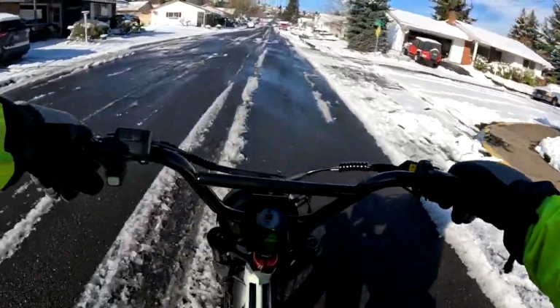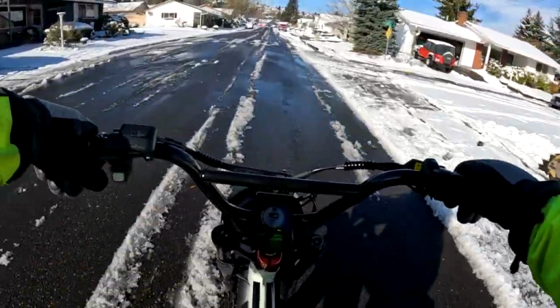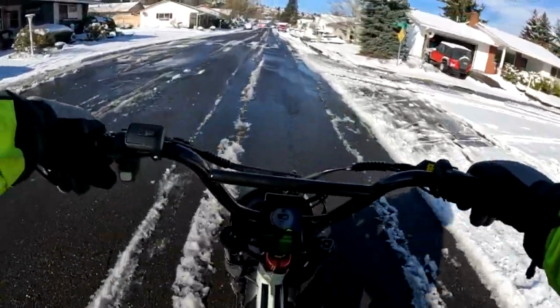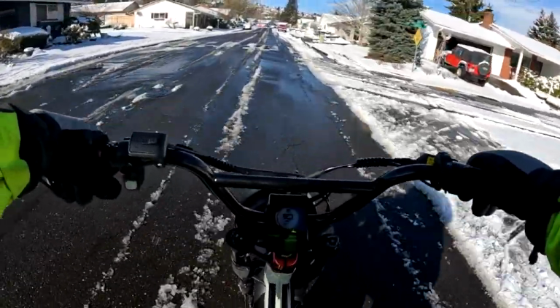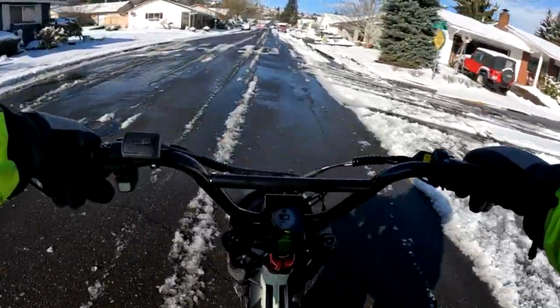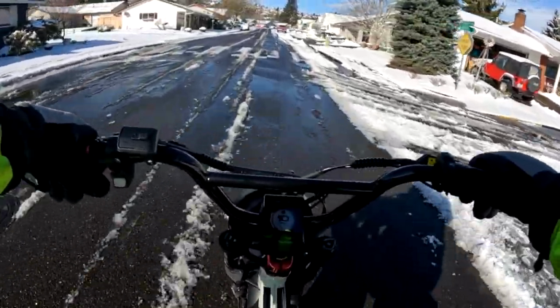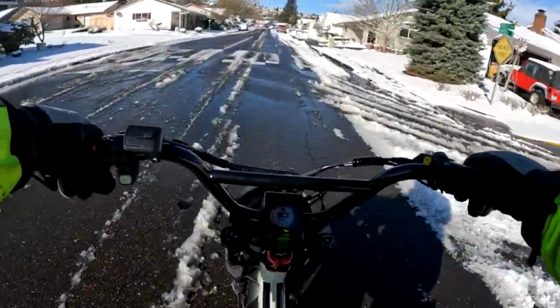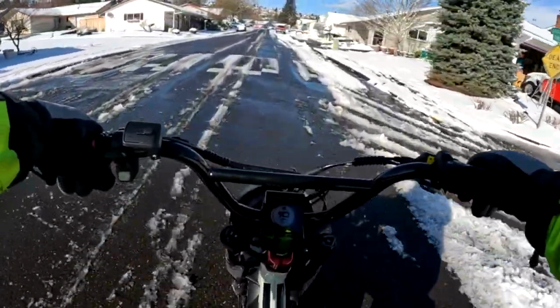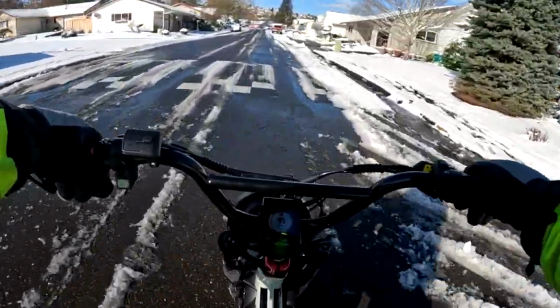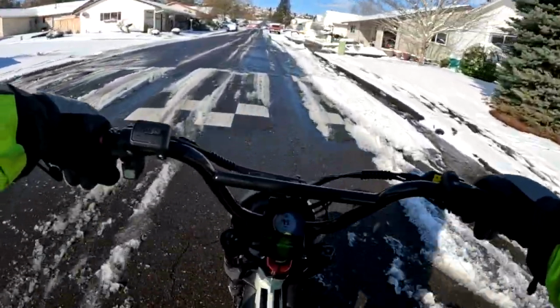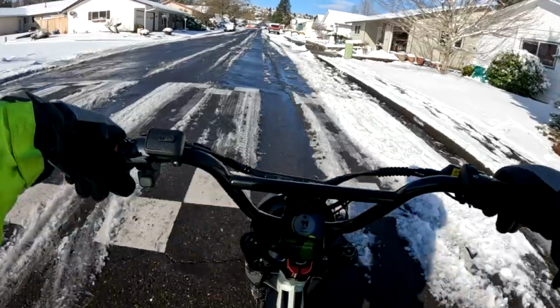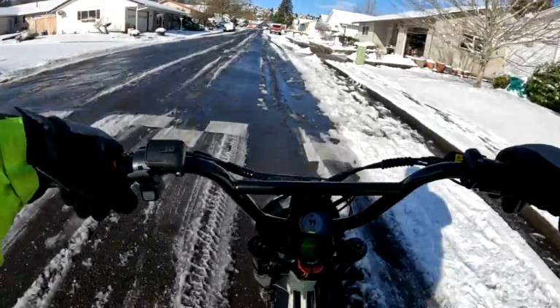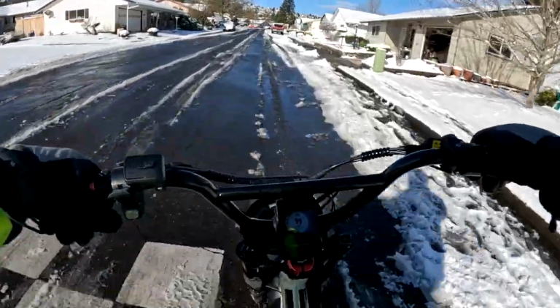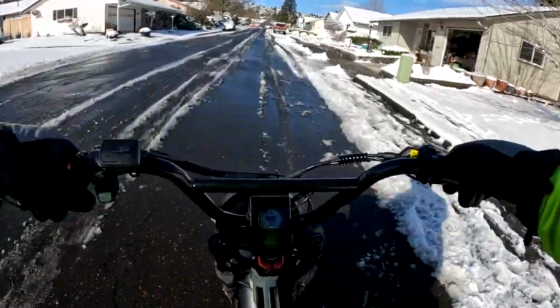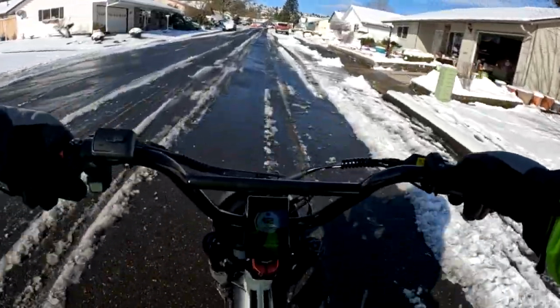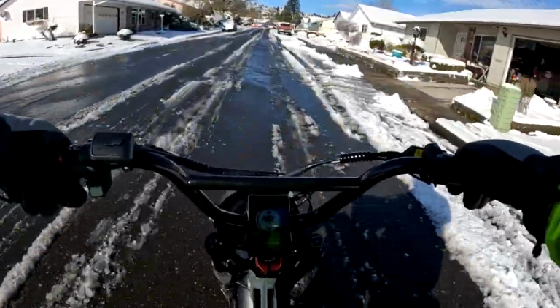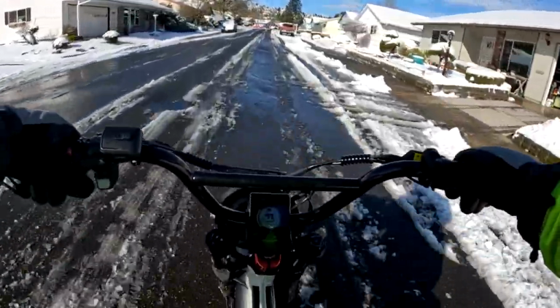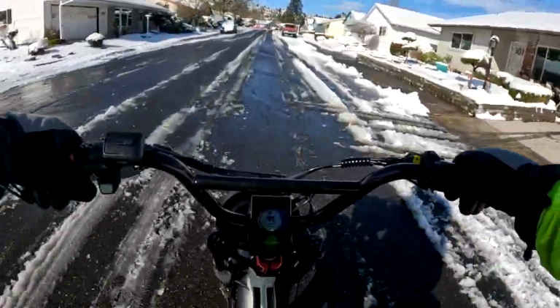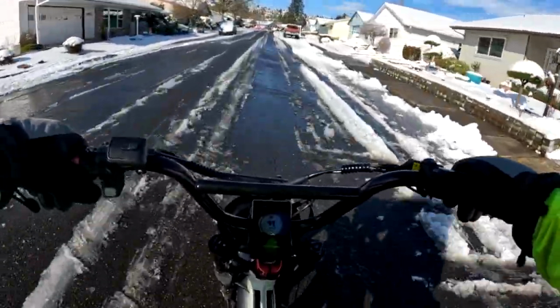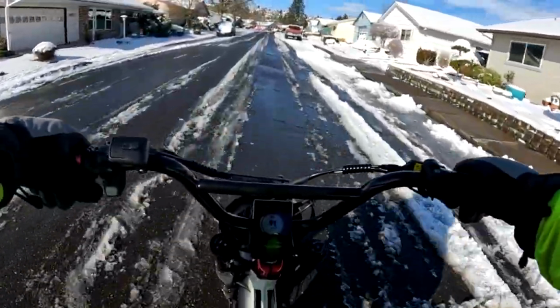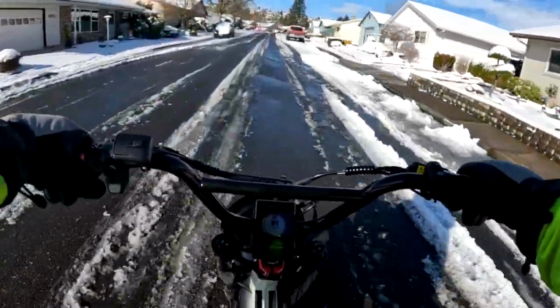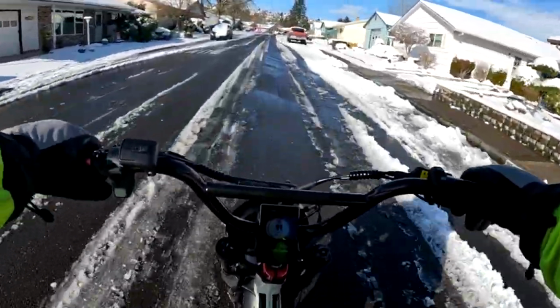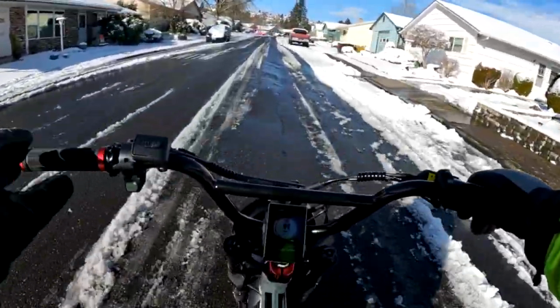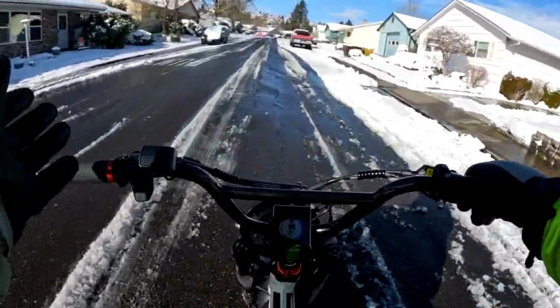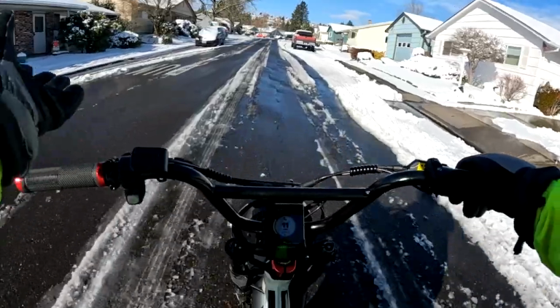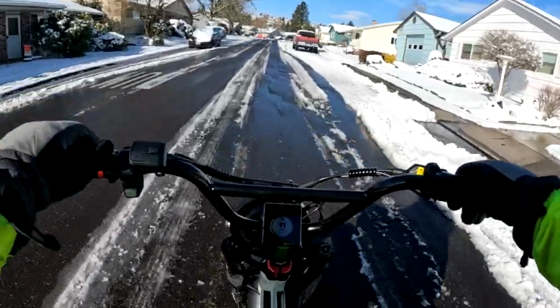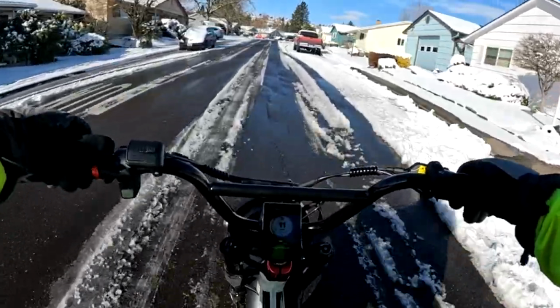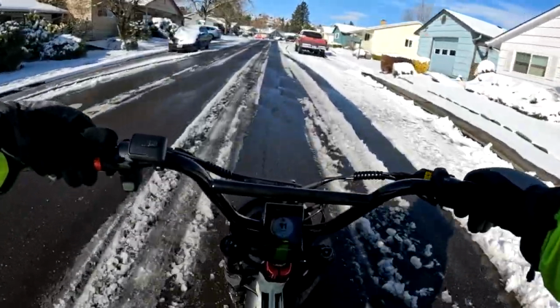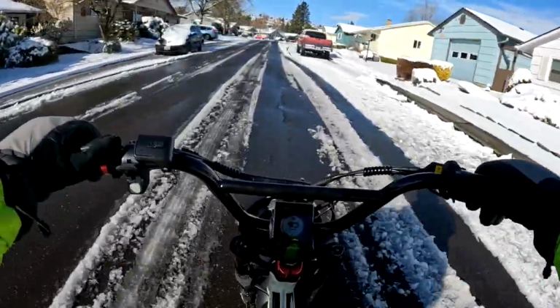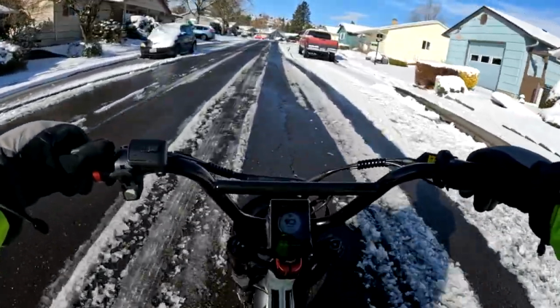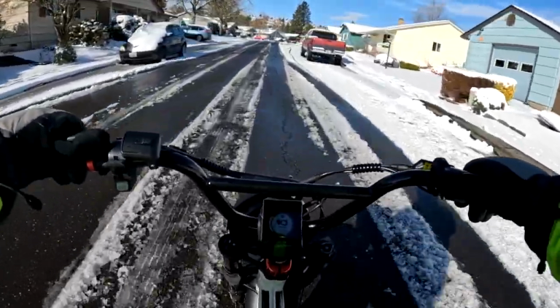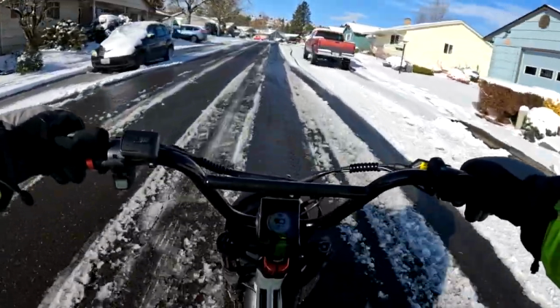The bike just handled really well. I was surprised — I was not expecting it to be that easy of a ride in. And here, as you can see, they just don't plow these side roads at all.